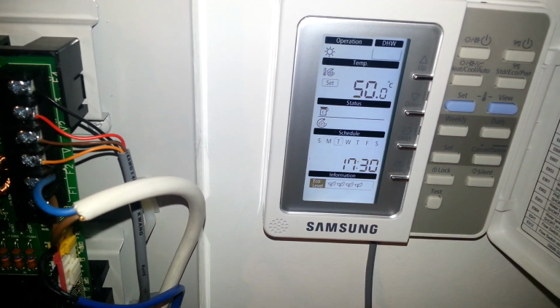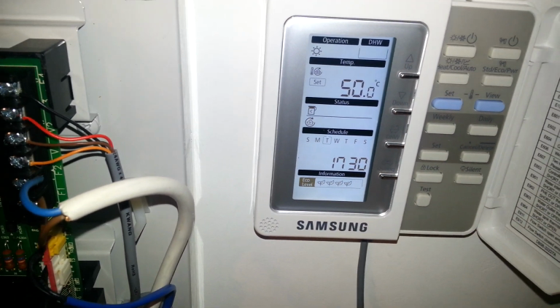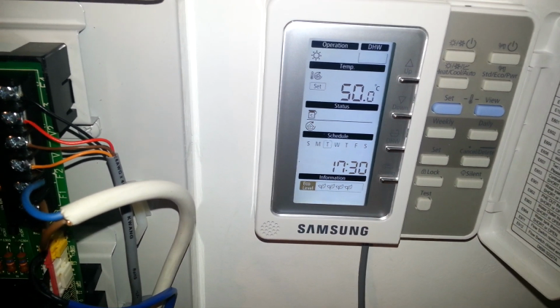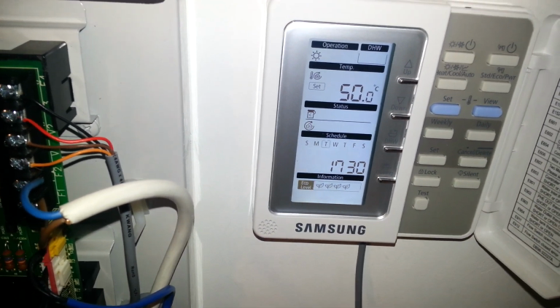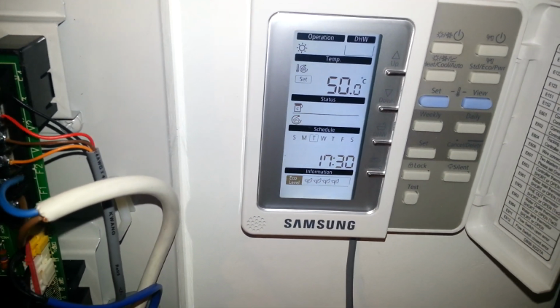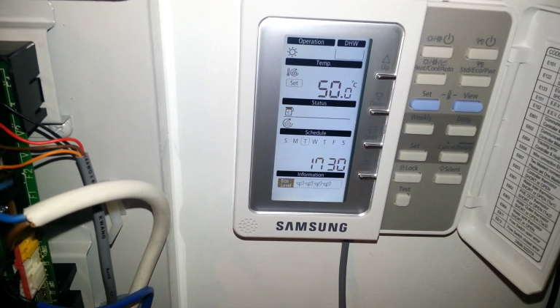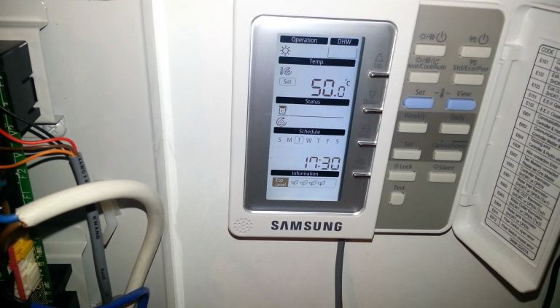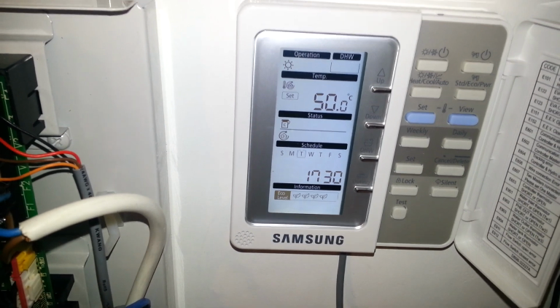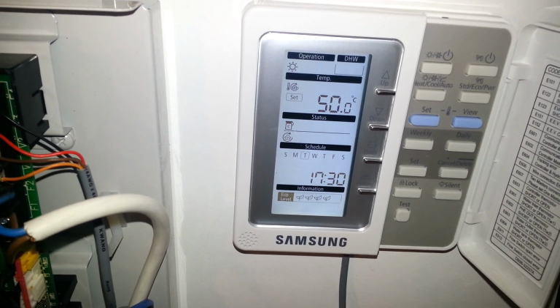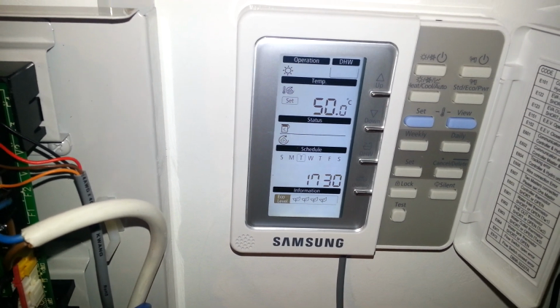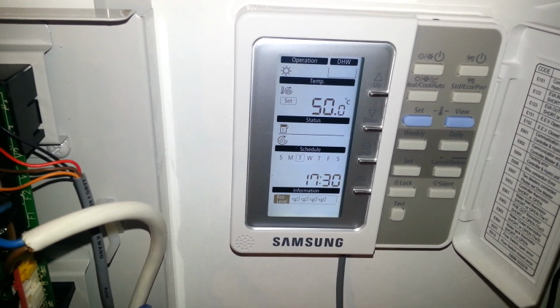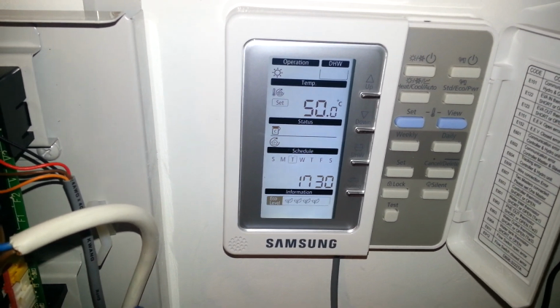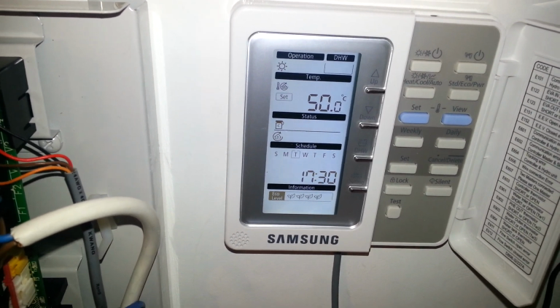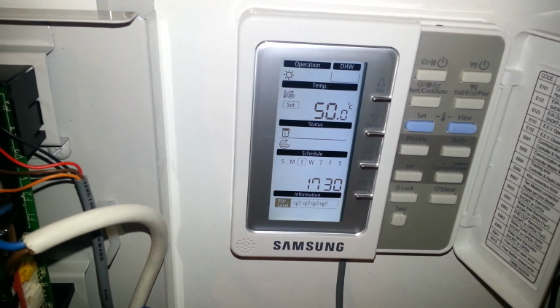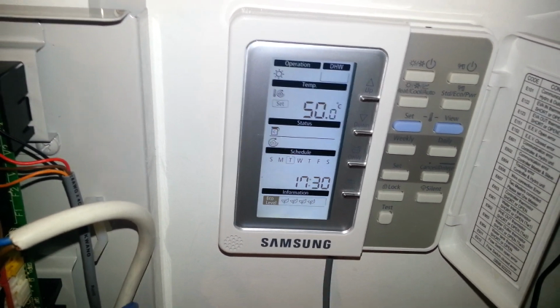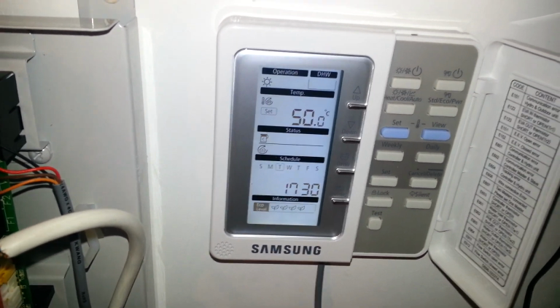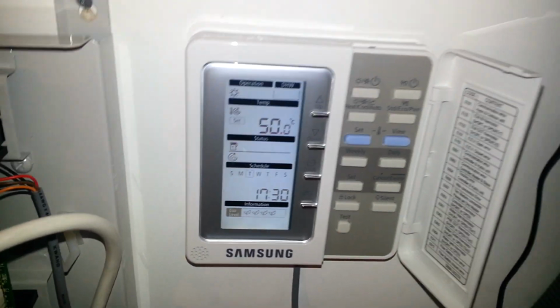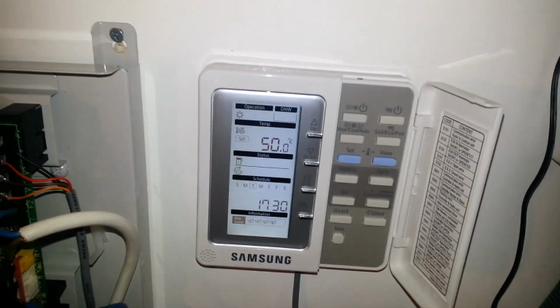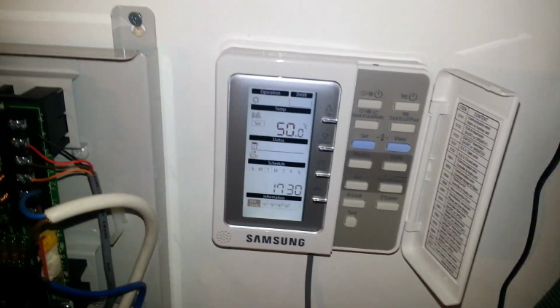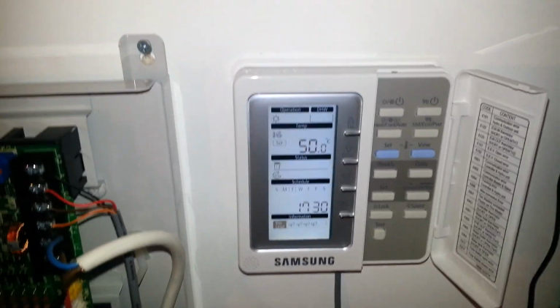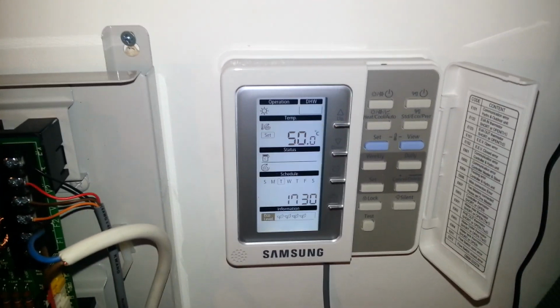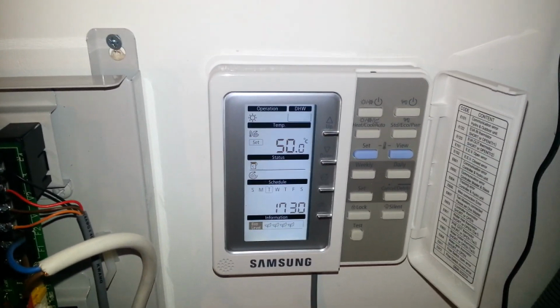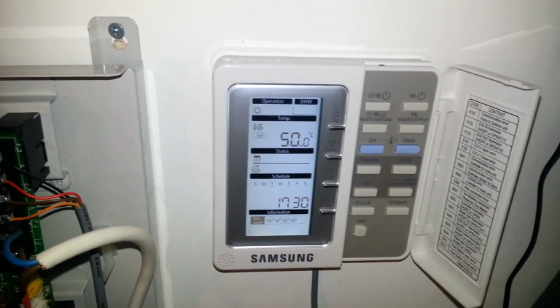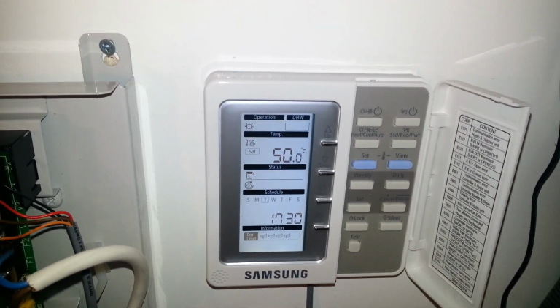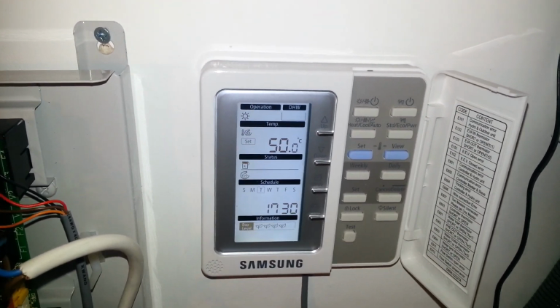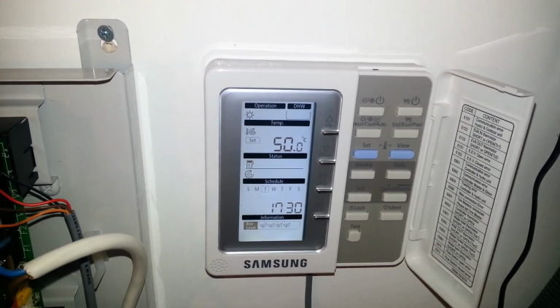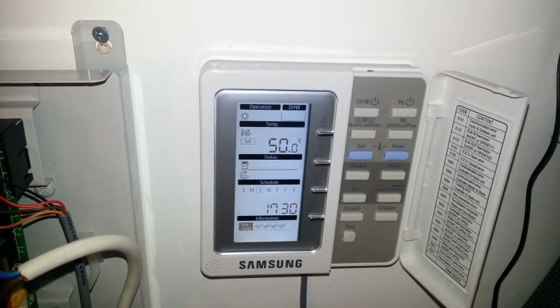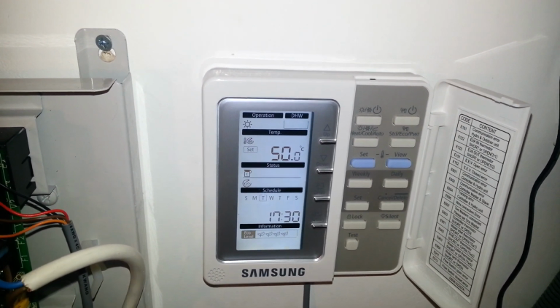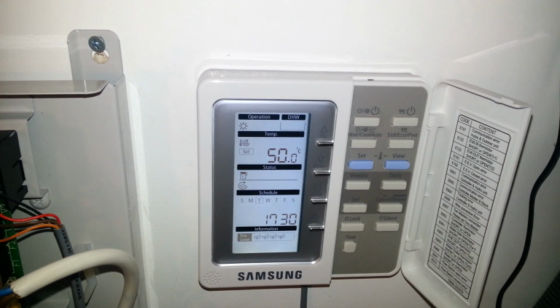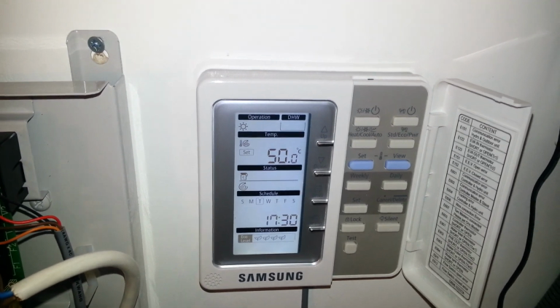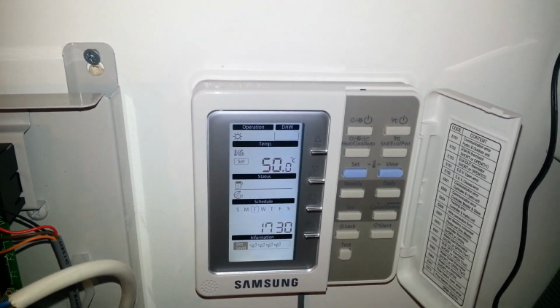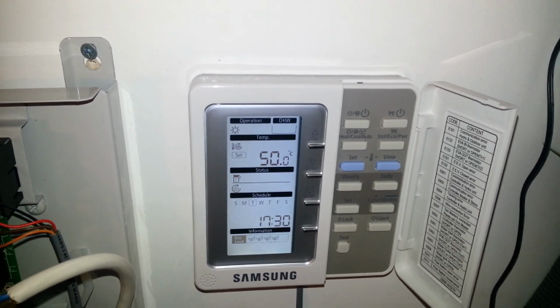Now the system has started operating, I suggest we leave this for about 5 or 10 minutes to get the heat pump going, and then all we need to do is go back, open our TRVs on the radiators, and go back and turn the hot water valve off.